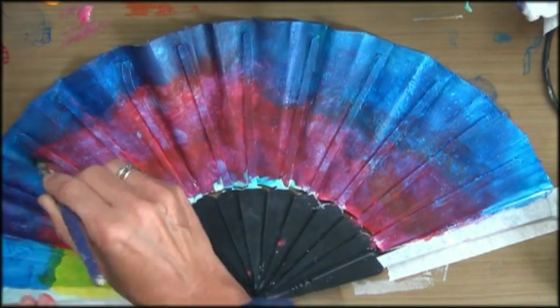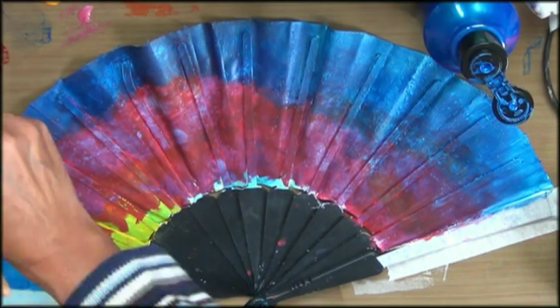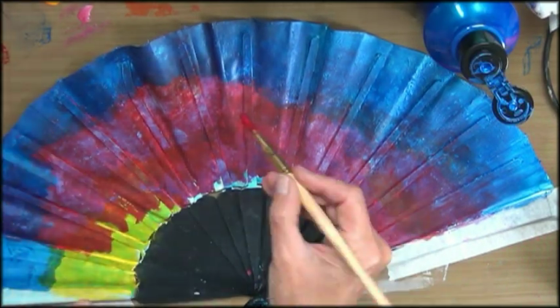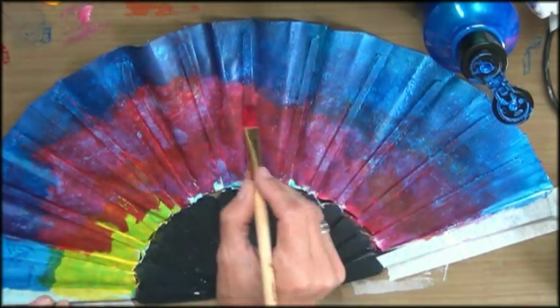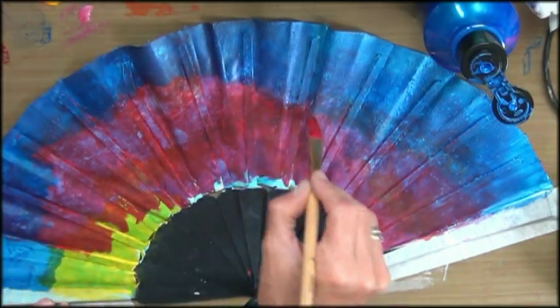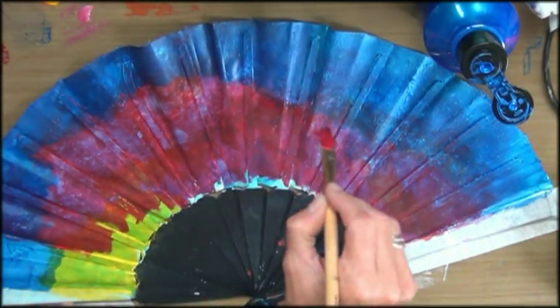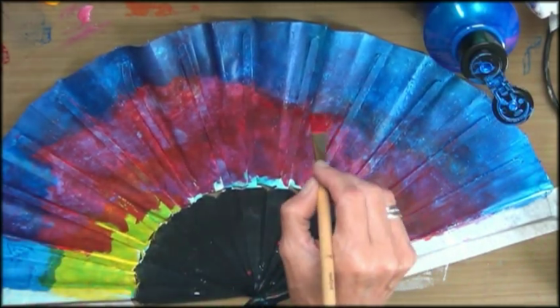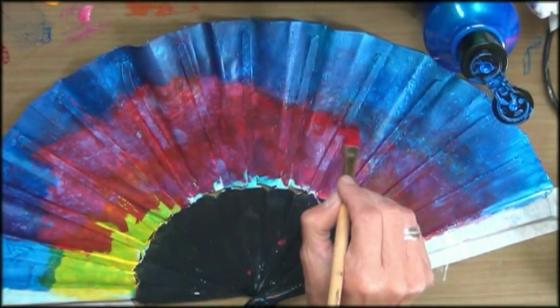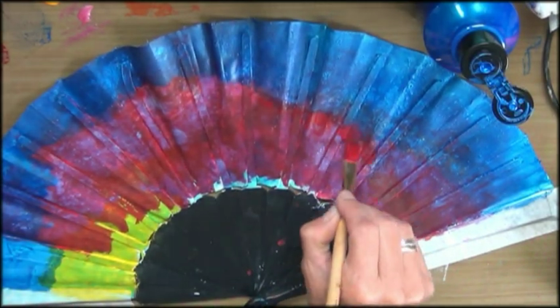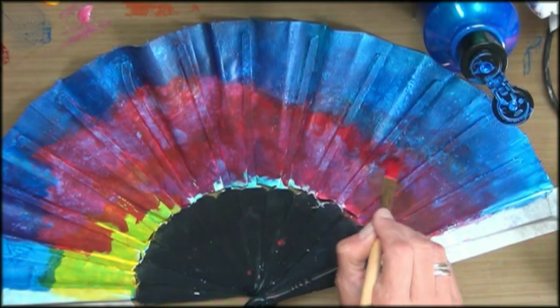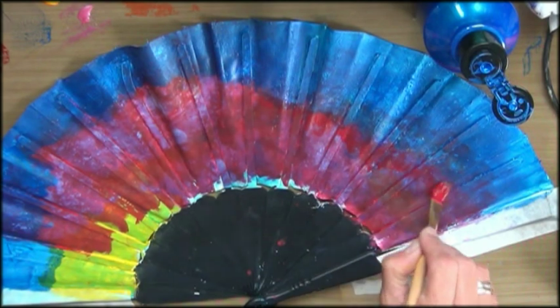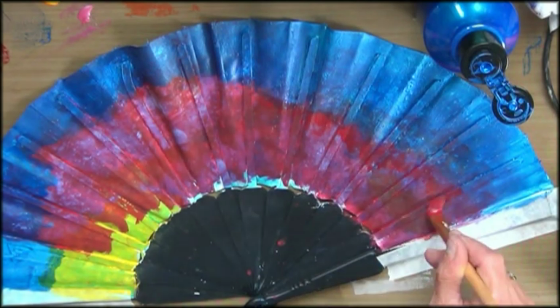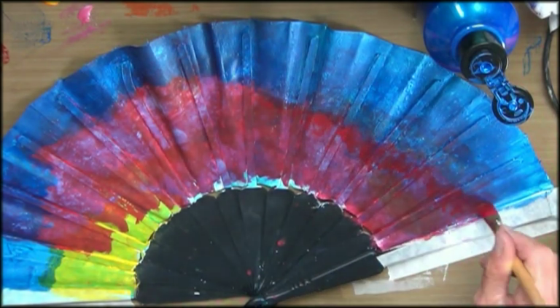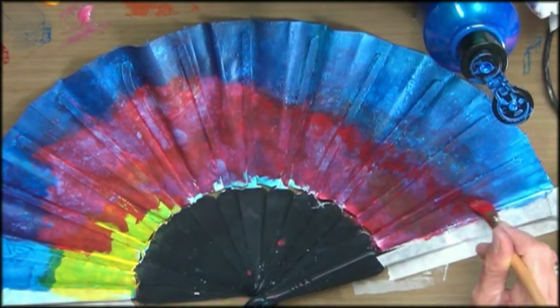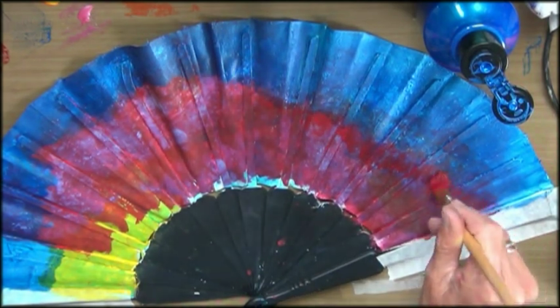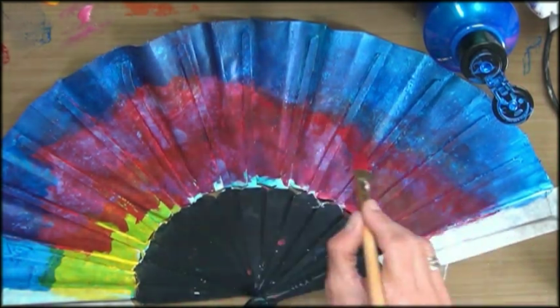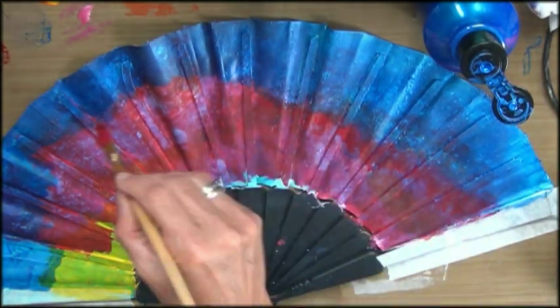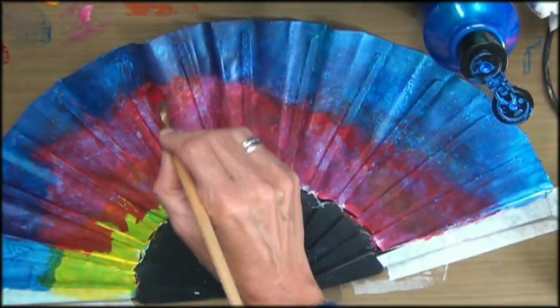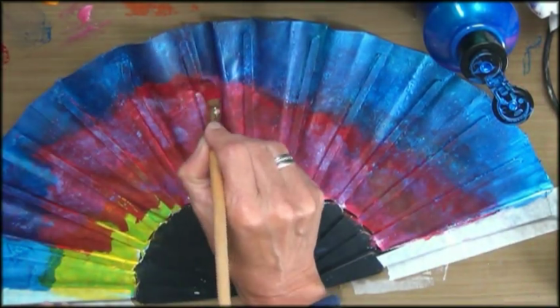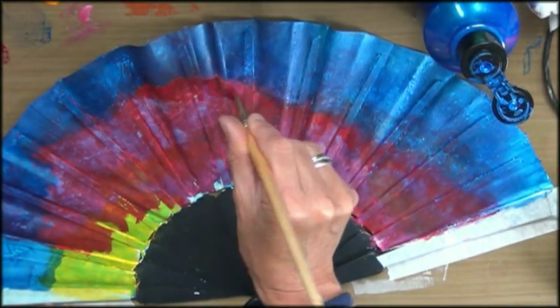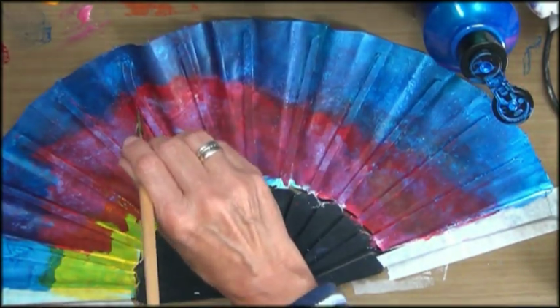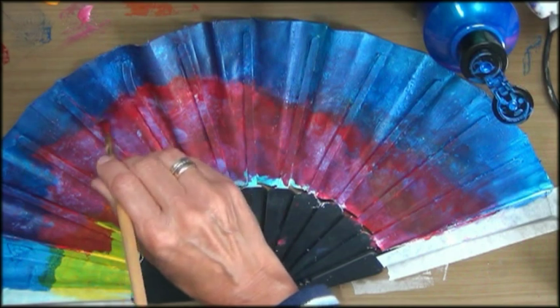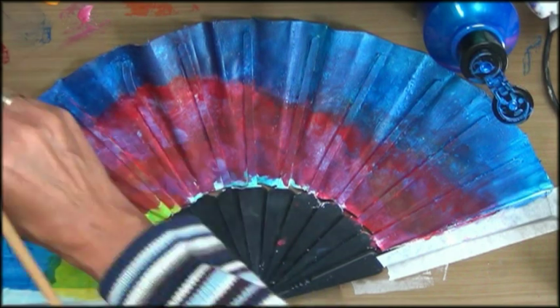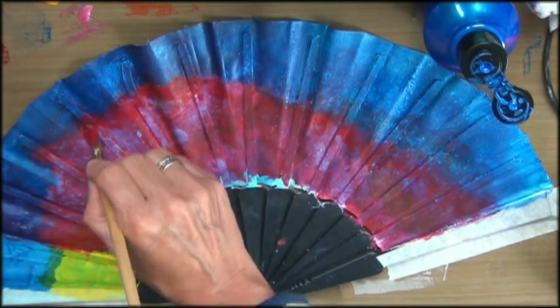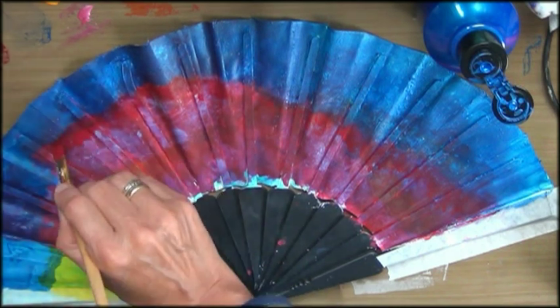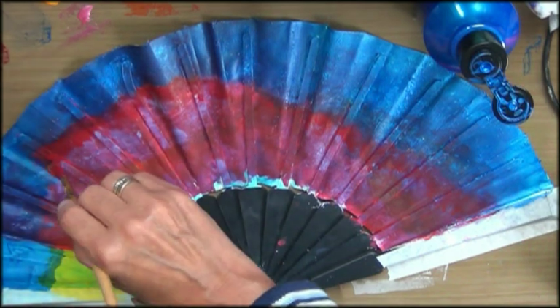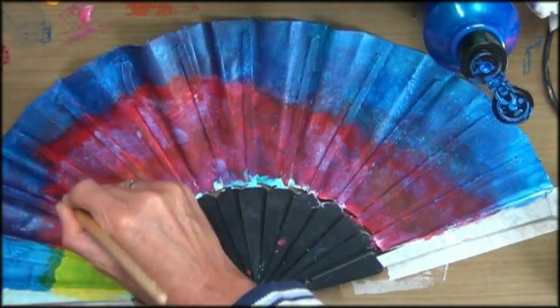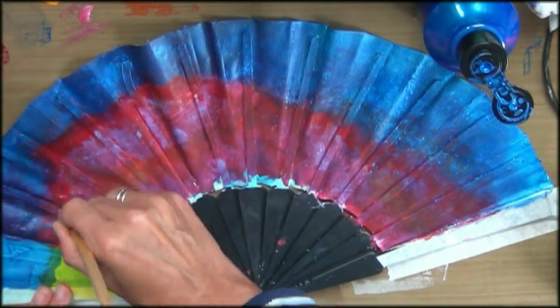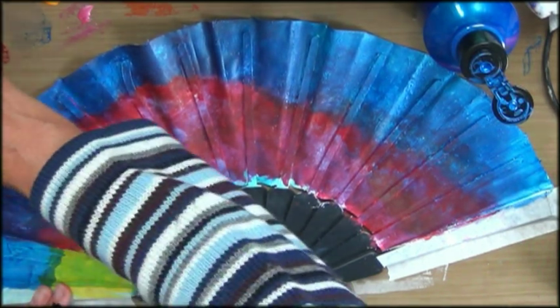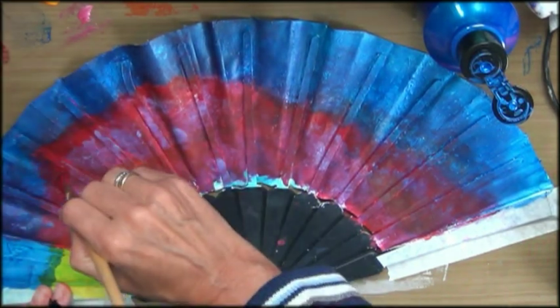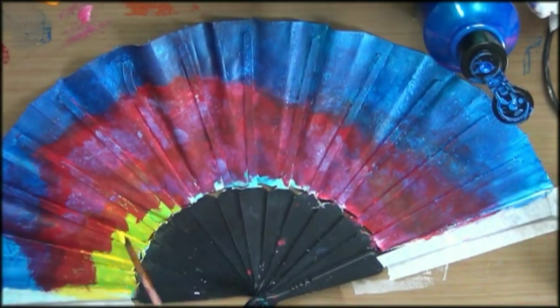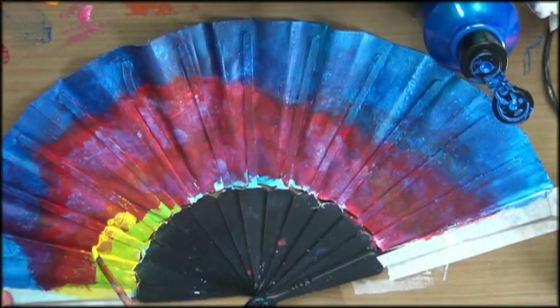I wanted to do a night sky with lots of different colors, but the lighter colors did not react the way I liked them to. After a while of struggling I decided to go for a darker sky.